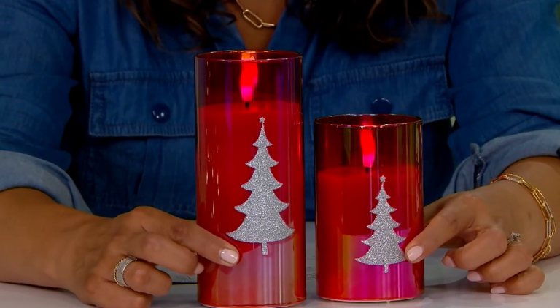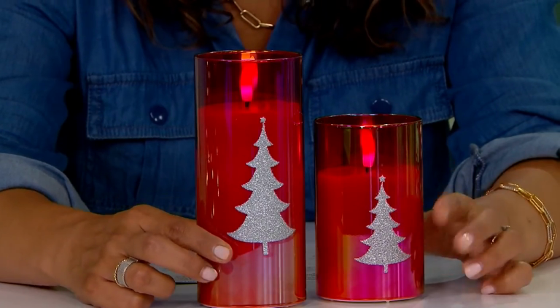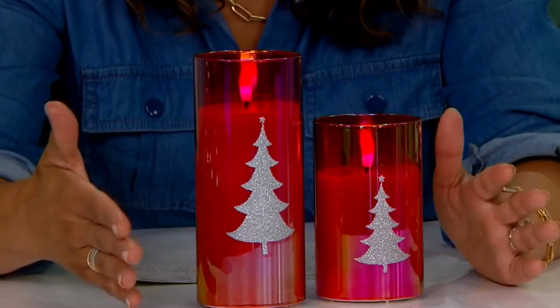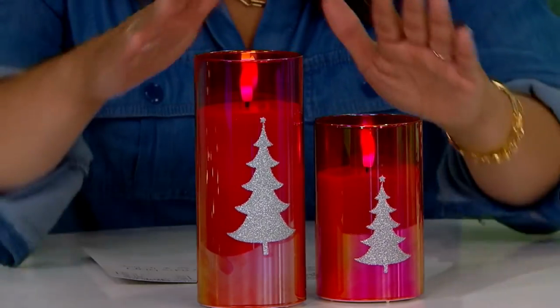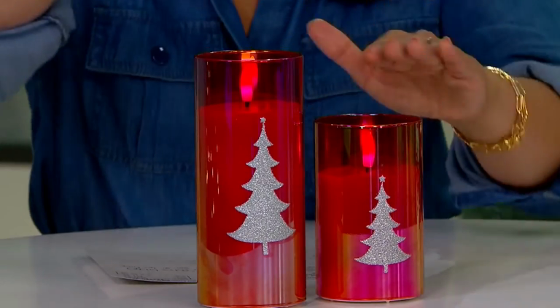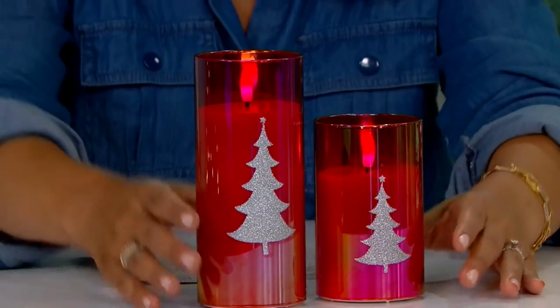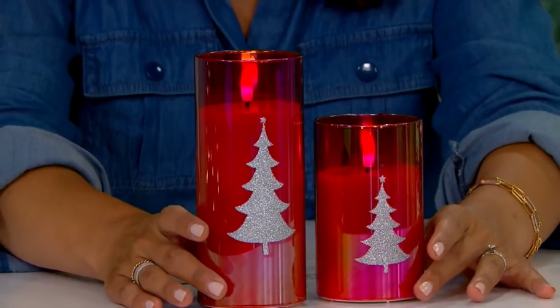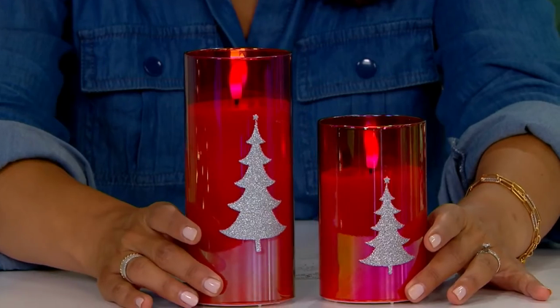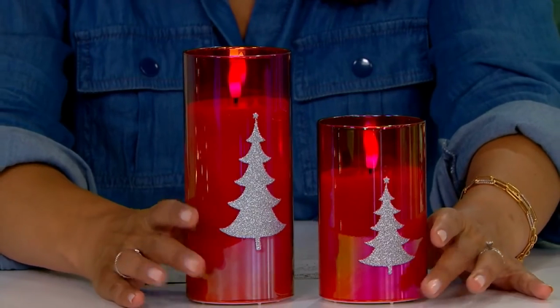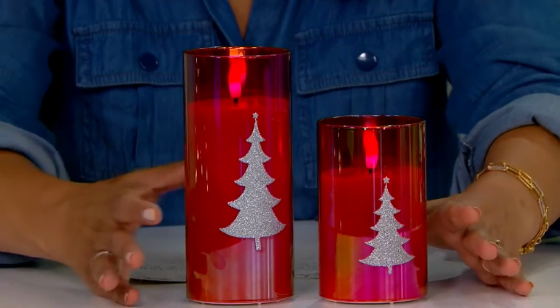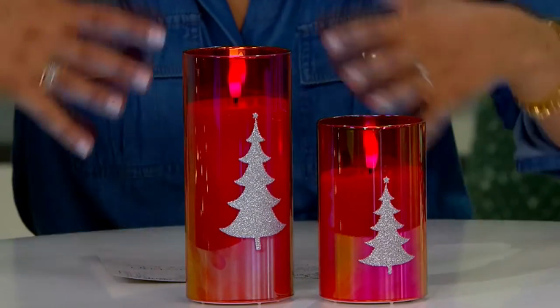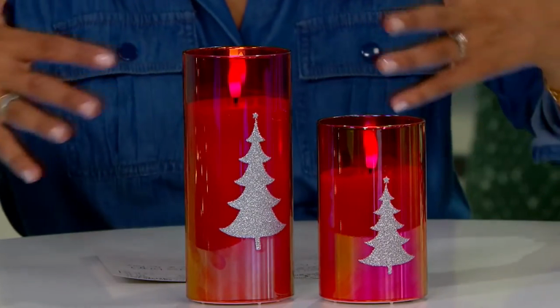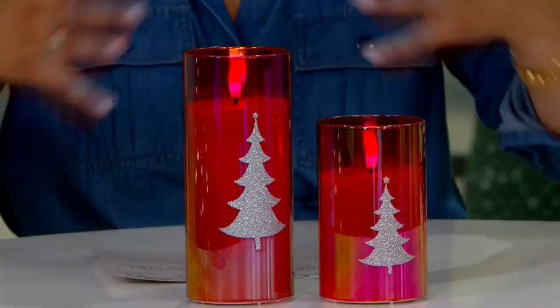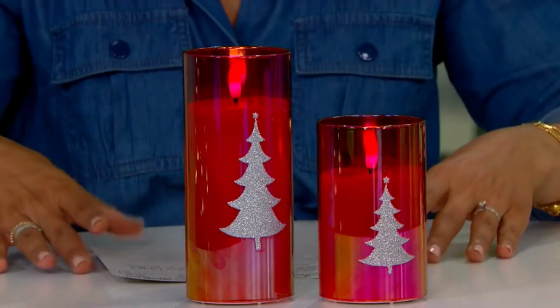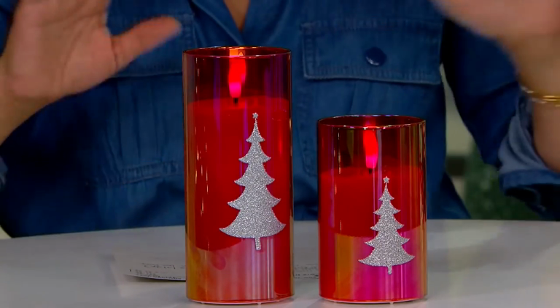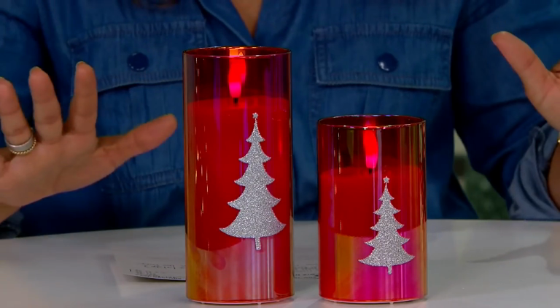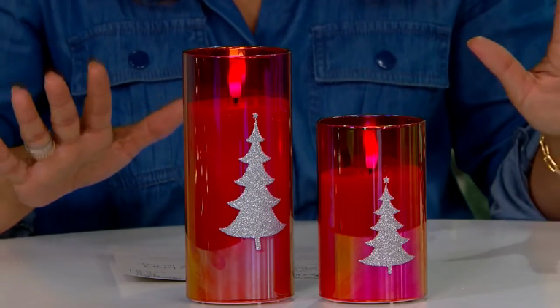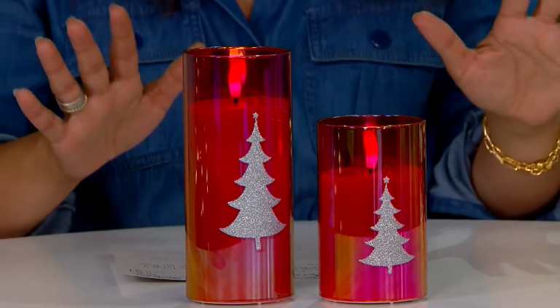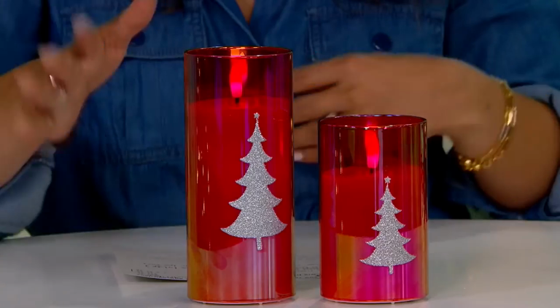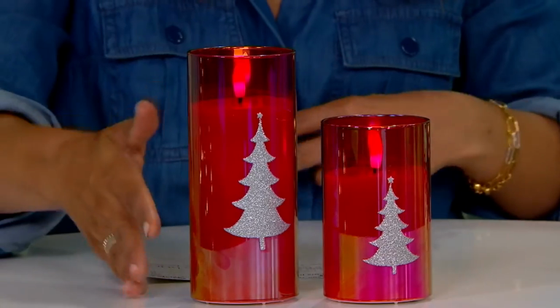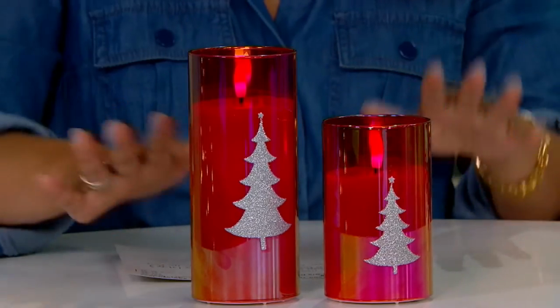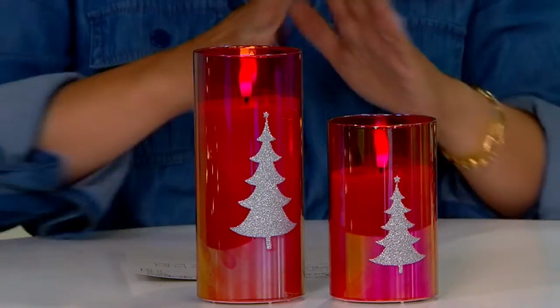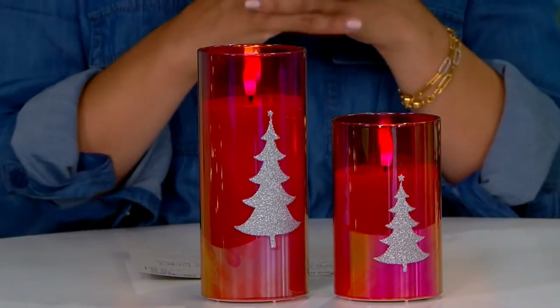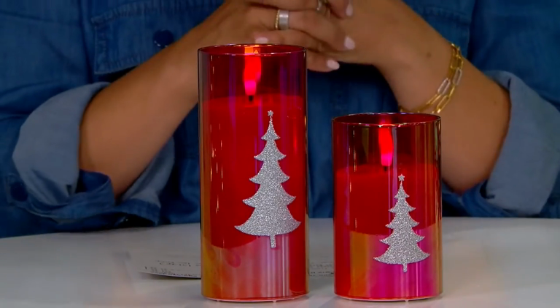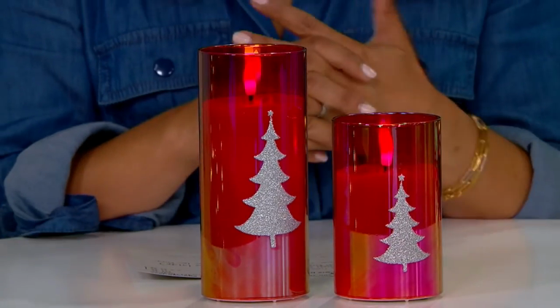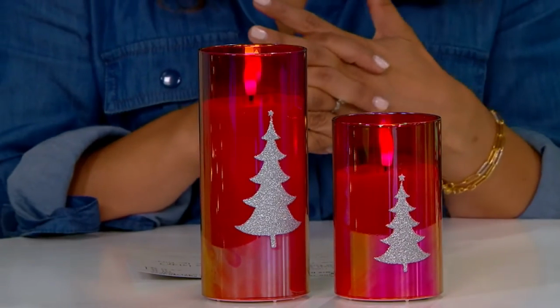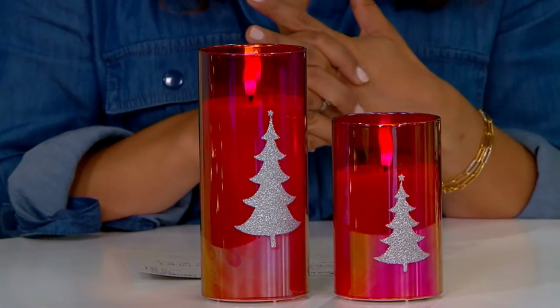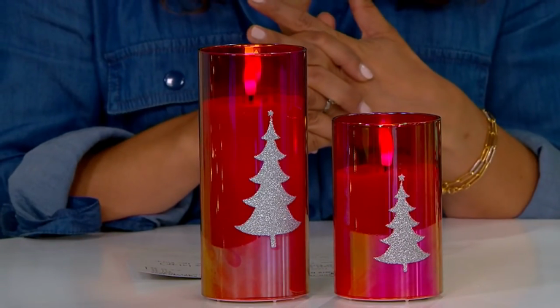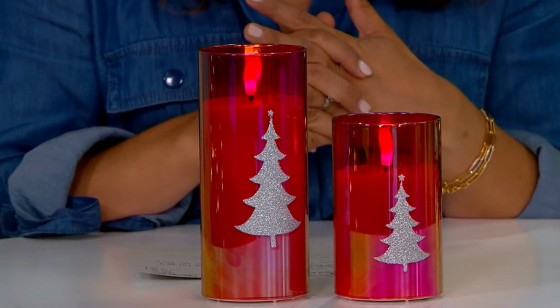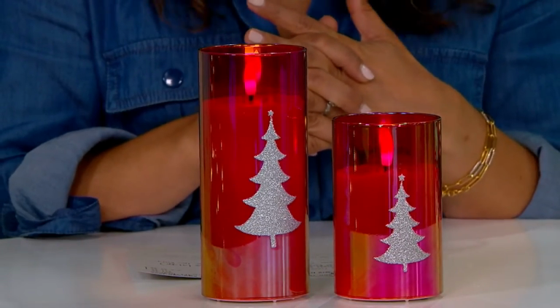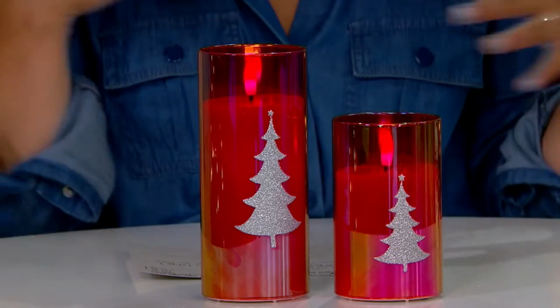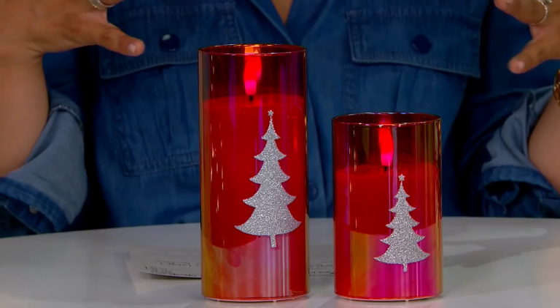You have these gorgeous iridescent vessels with your modern Christmas tree decals on each one. I love that you're getting the set of two in alternating heights, so you can really create a beautiful decor space with little effort. The one I have right here is going to be your red, and then we also have this really groovy green. Look how cool this is with the iridescence.